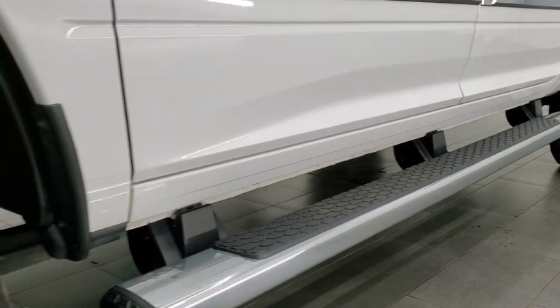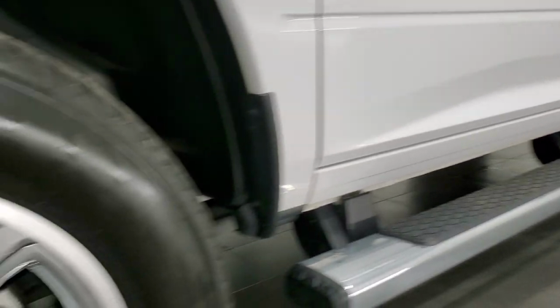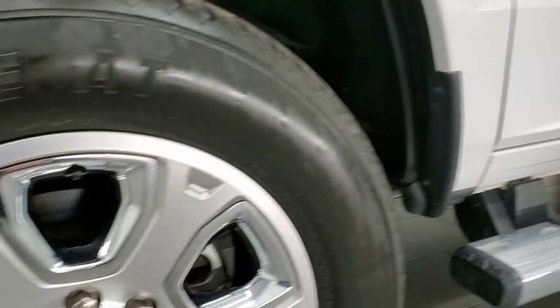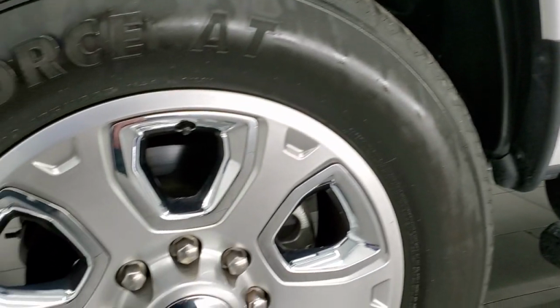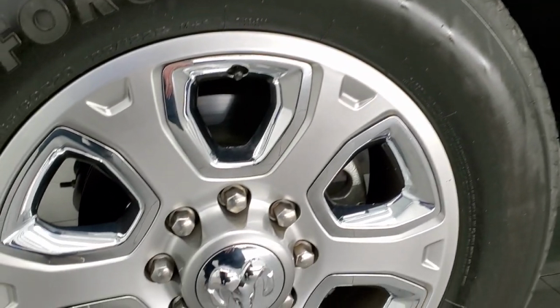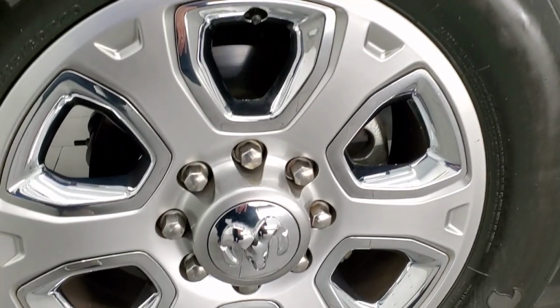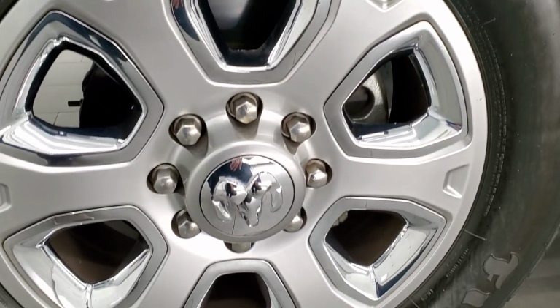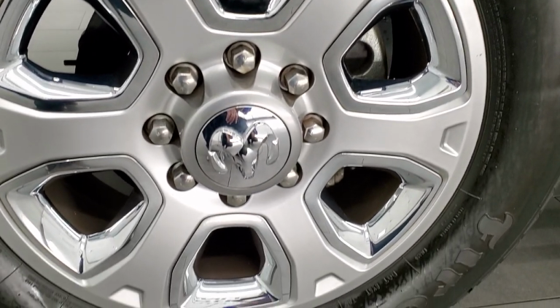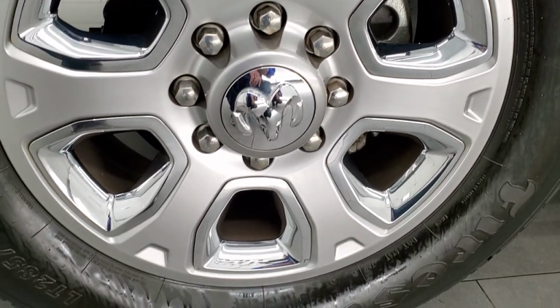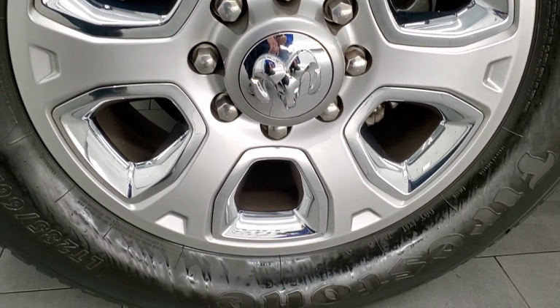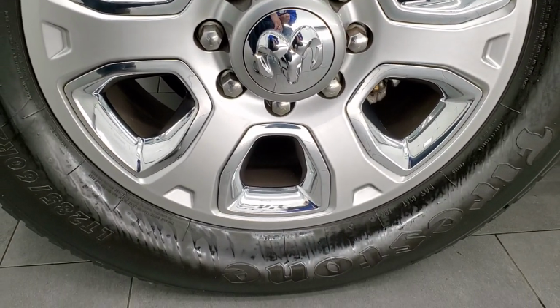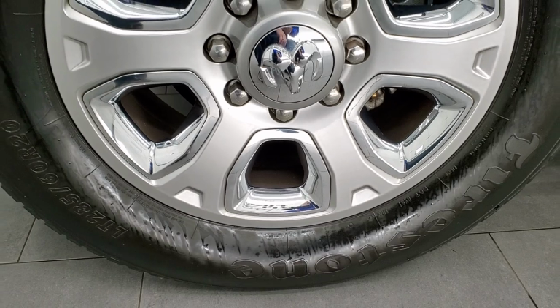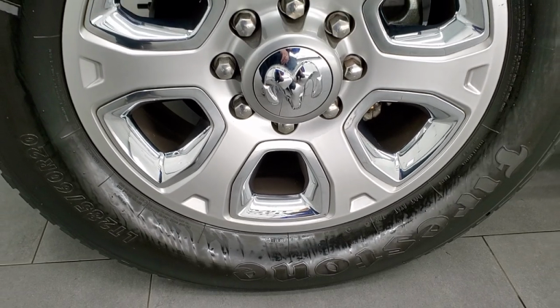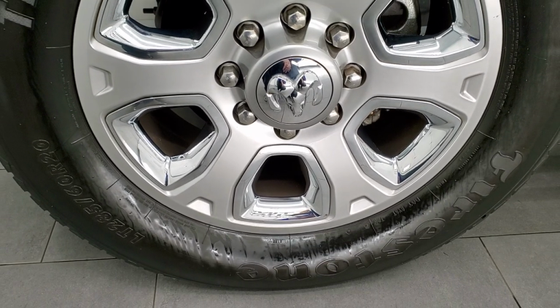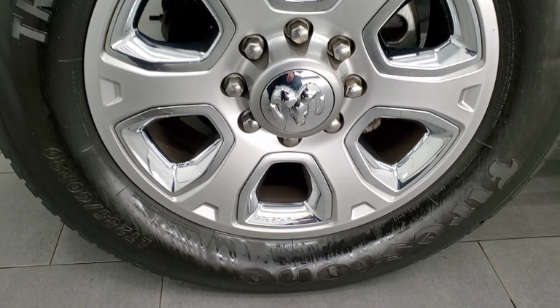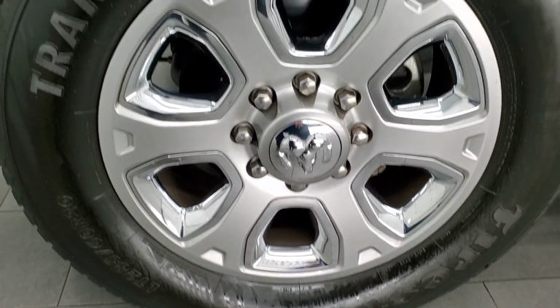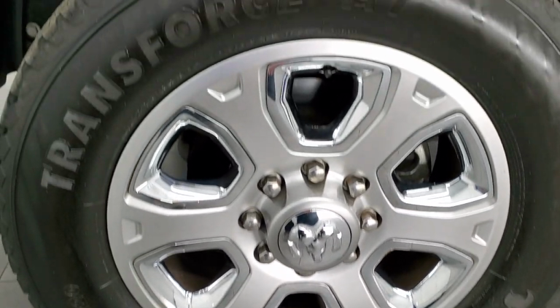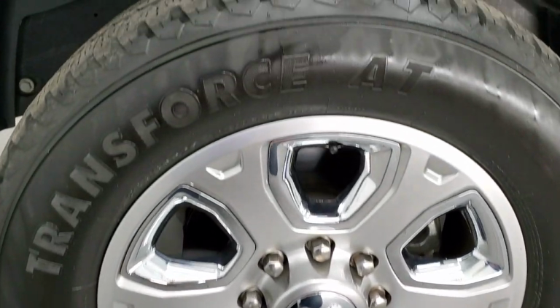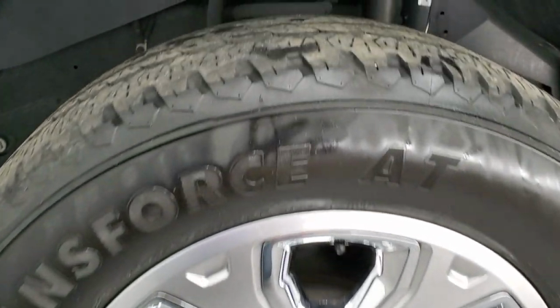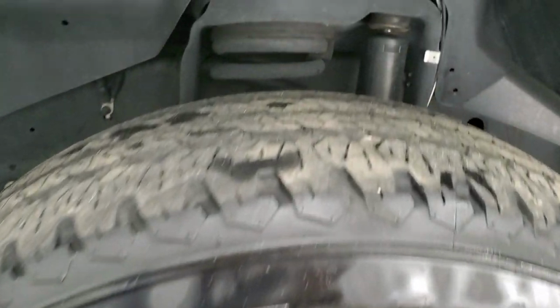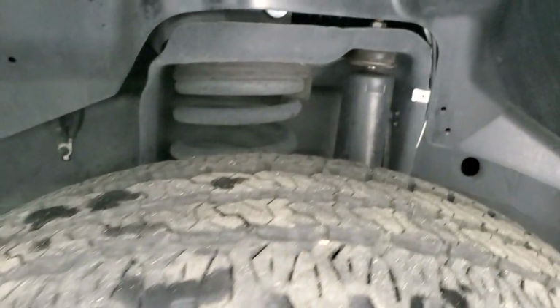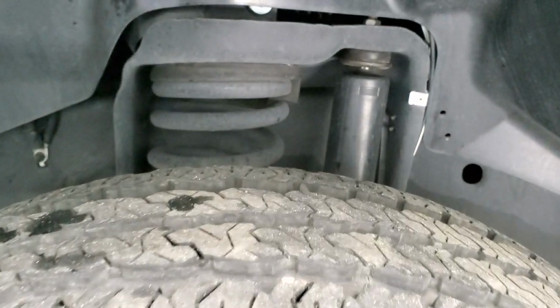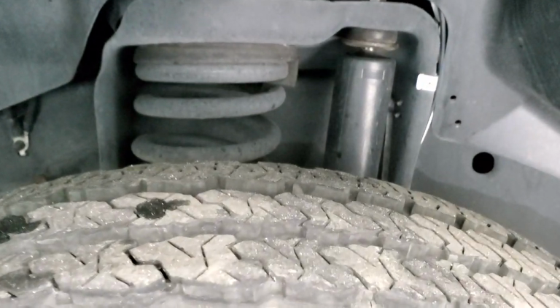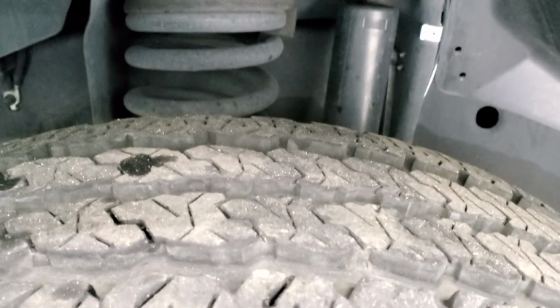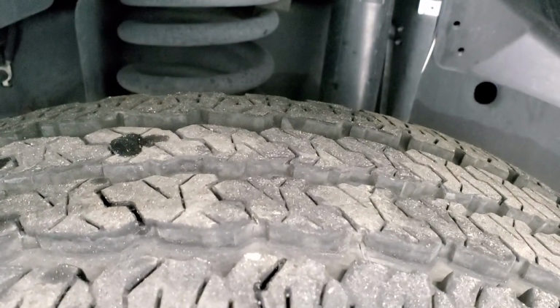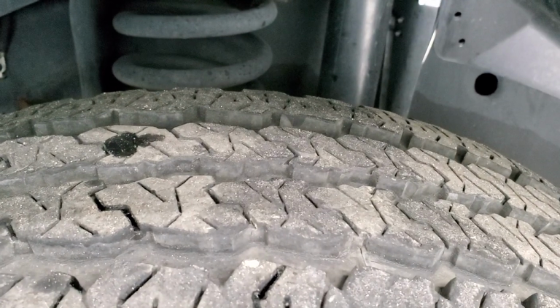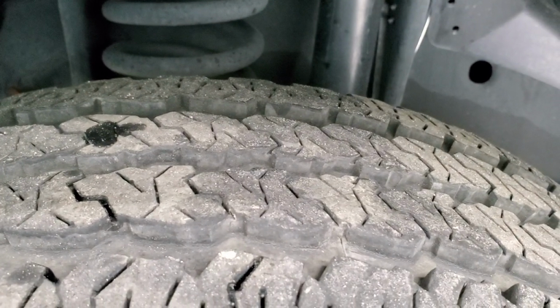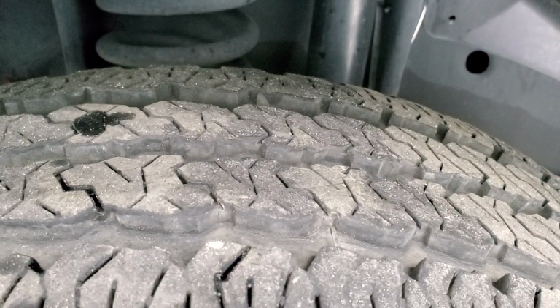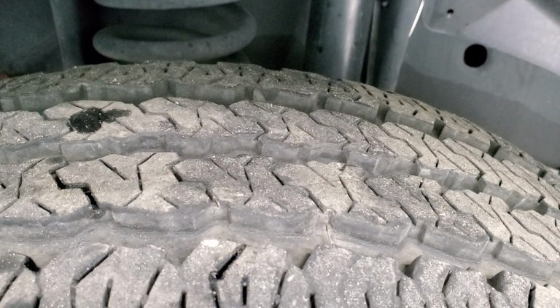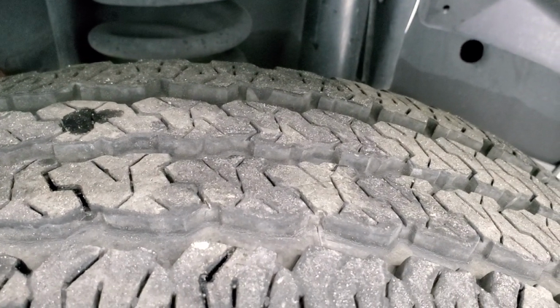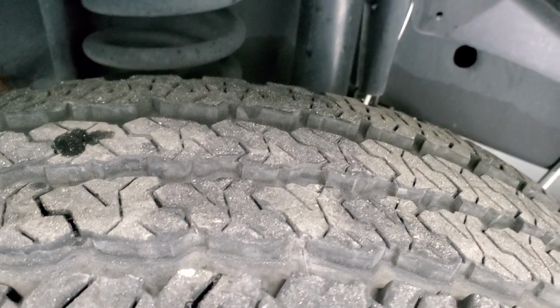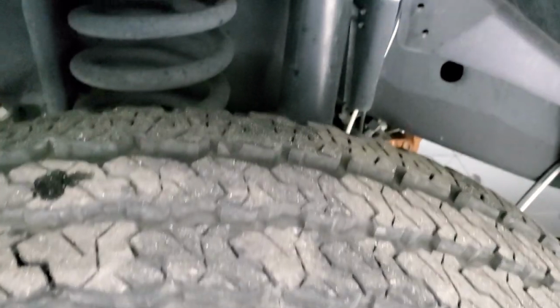It comes with the 20 inch painted alloy rims with the chrome pockets and it has Firestone Transforce AT LT 285/60R20 tires. These tires have probably about 60 to 70% of the tread left.